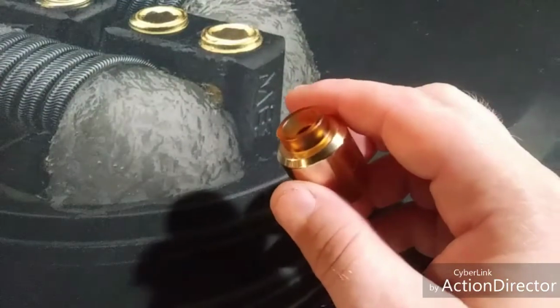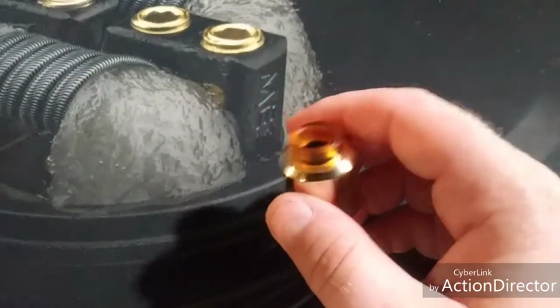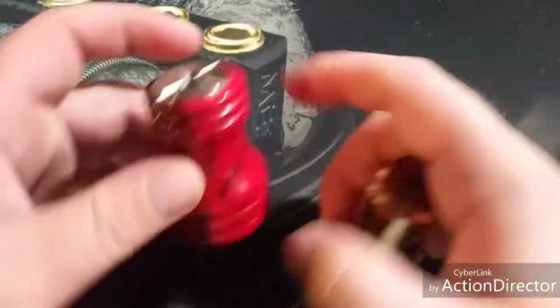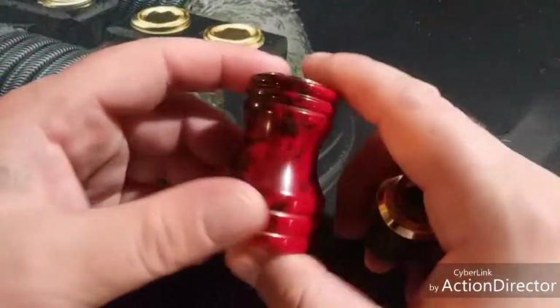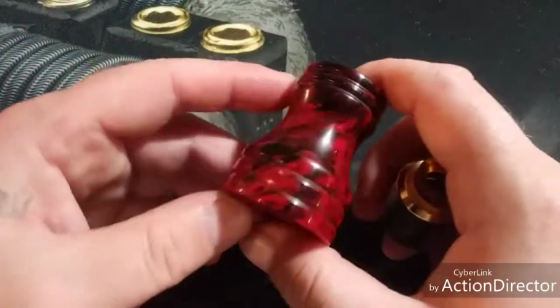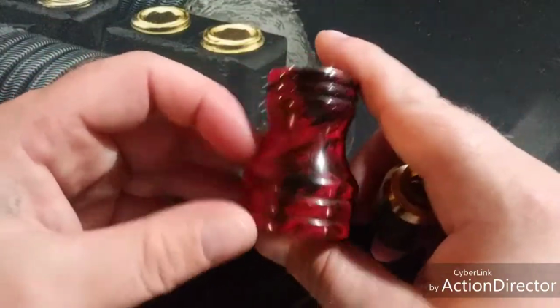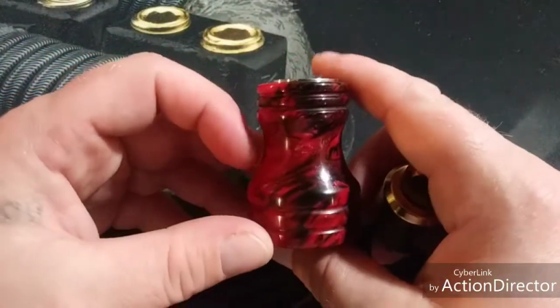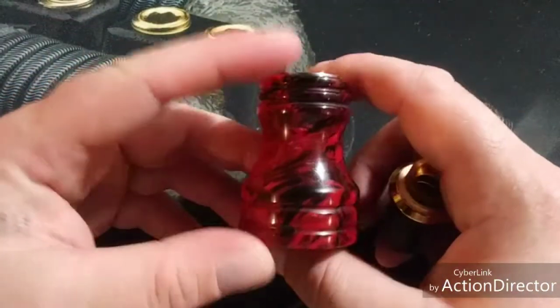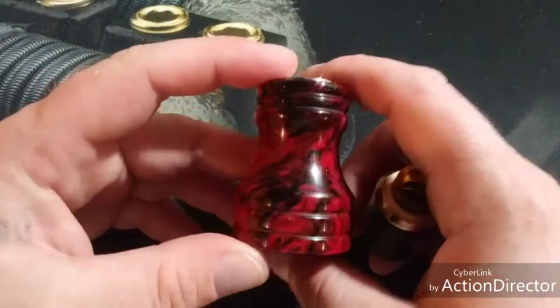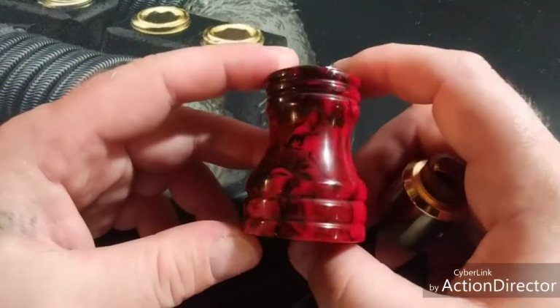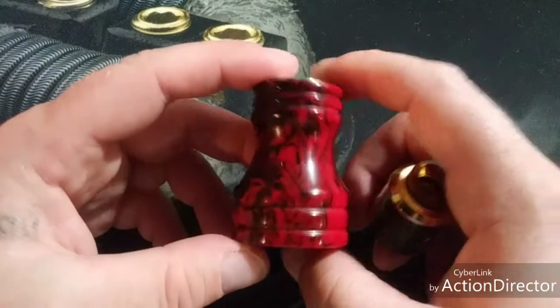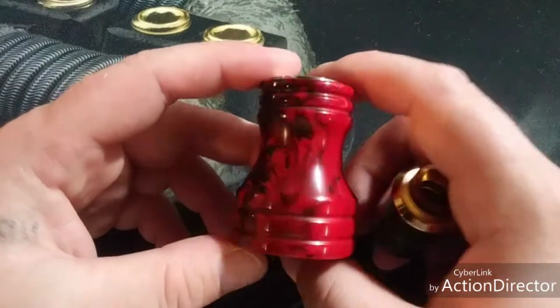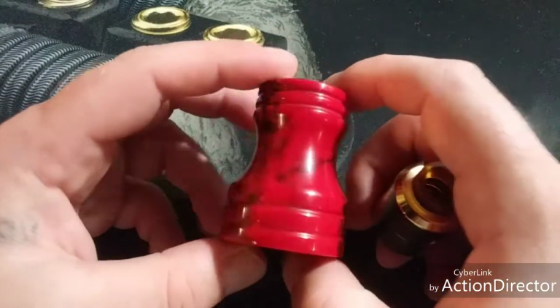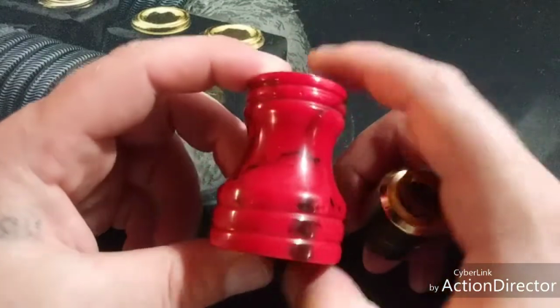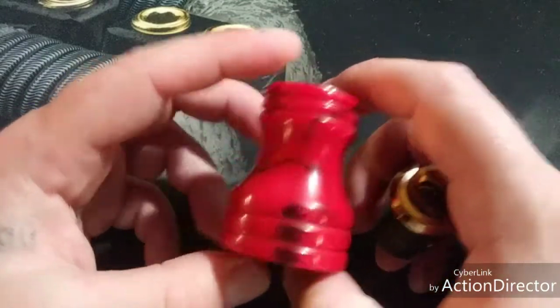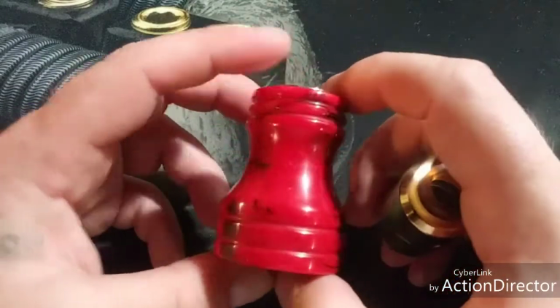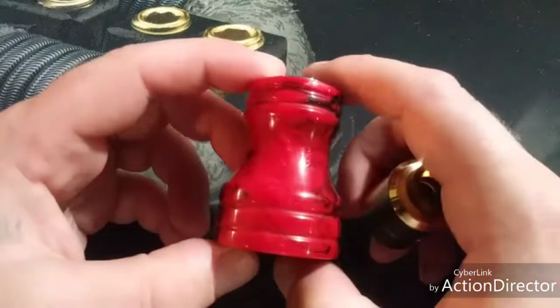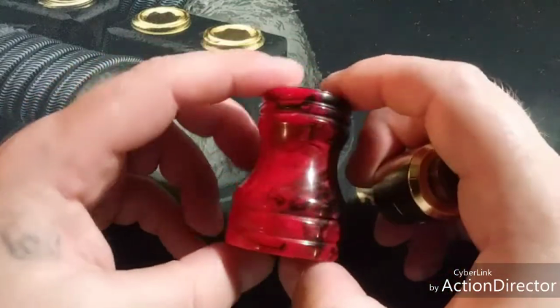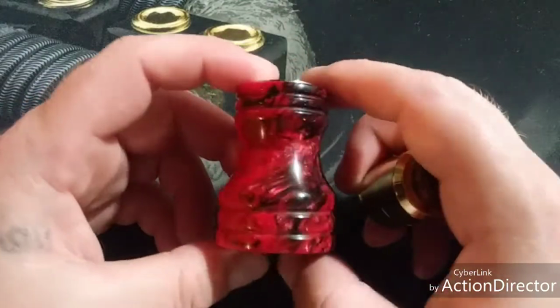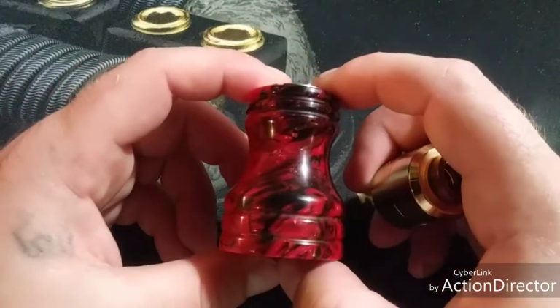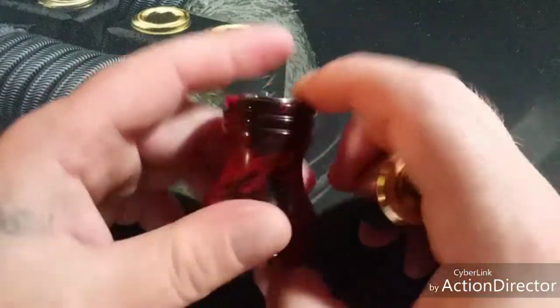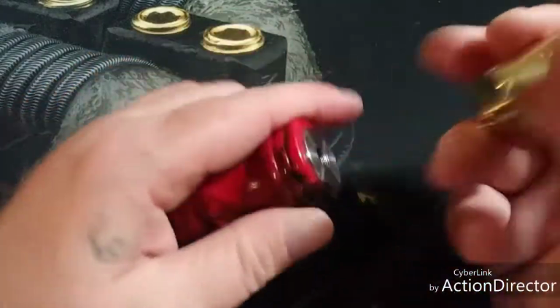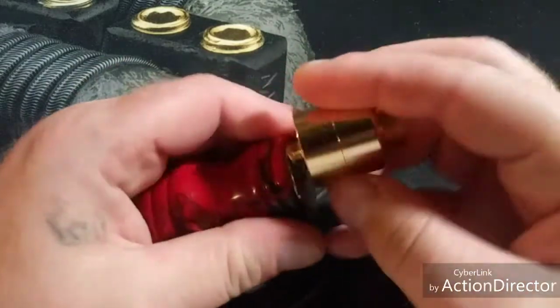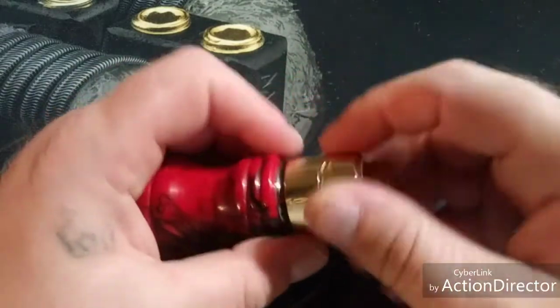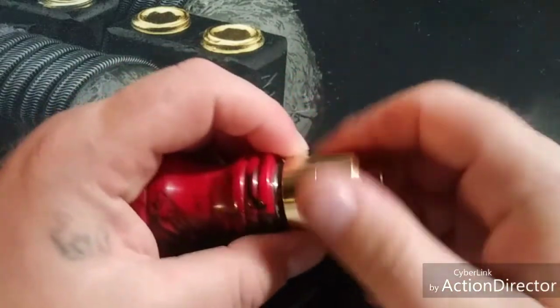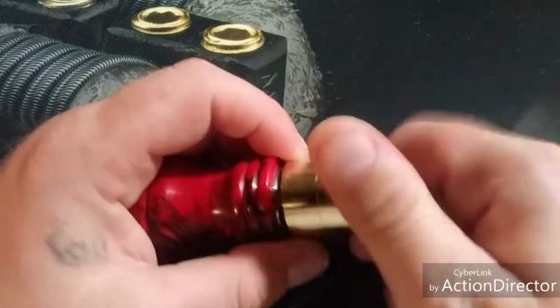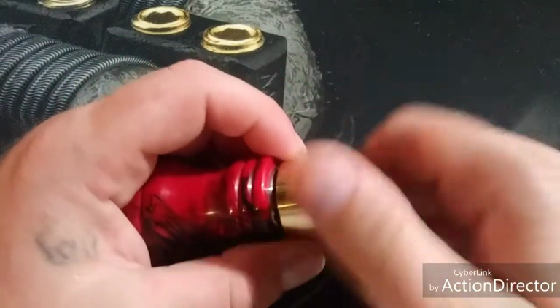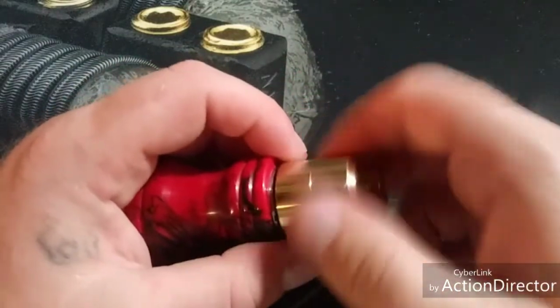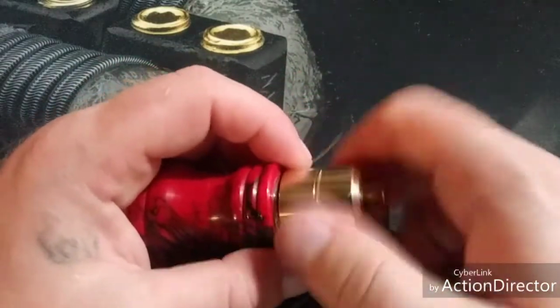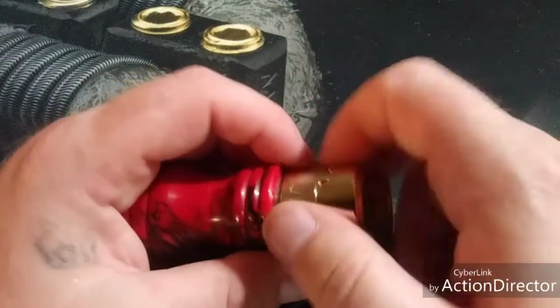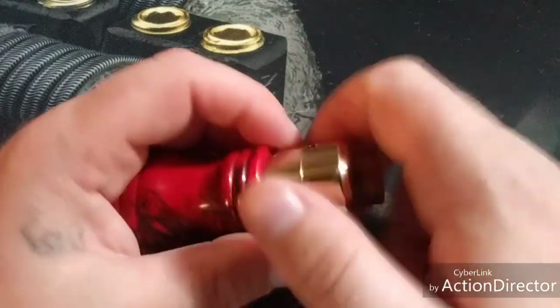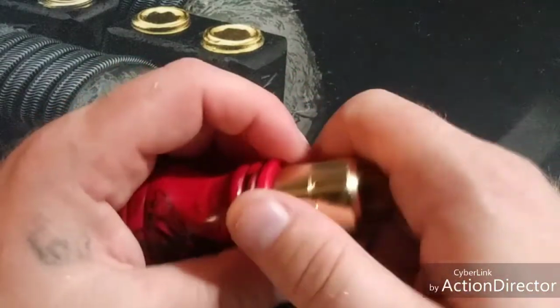I'm putting this on my John Beam stand — check him out, John Beam drip tips and stands. I'll put a link in the description. He's awesome — he'll get you any type of drip tip you need.